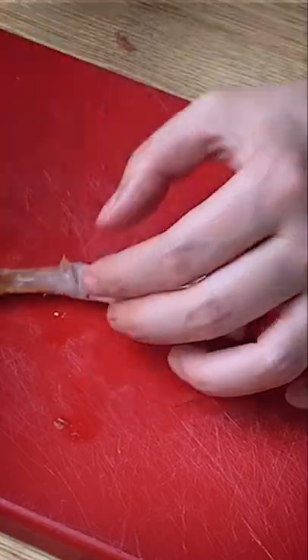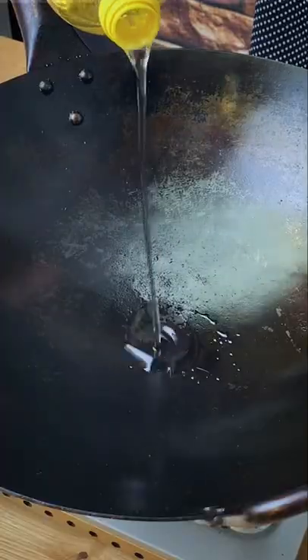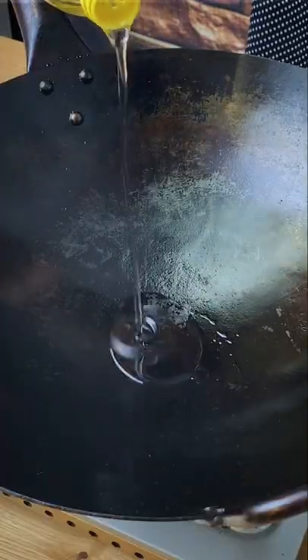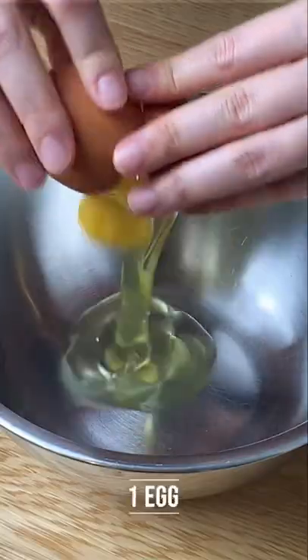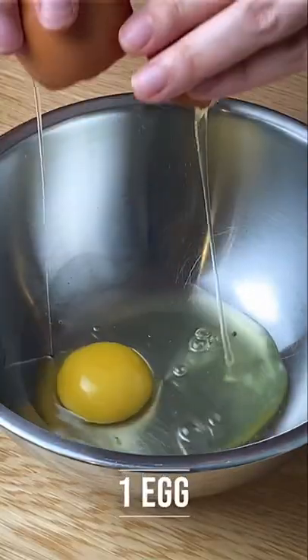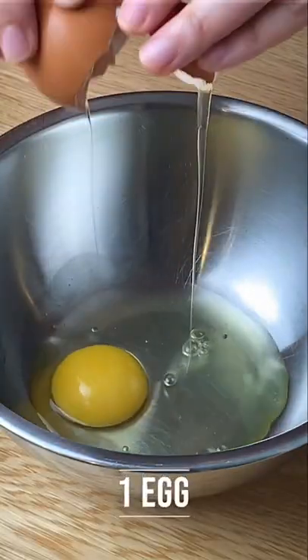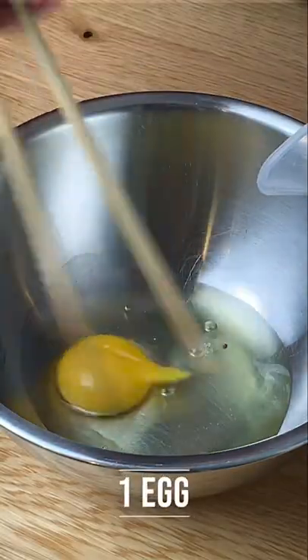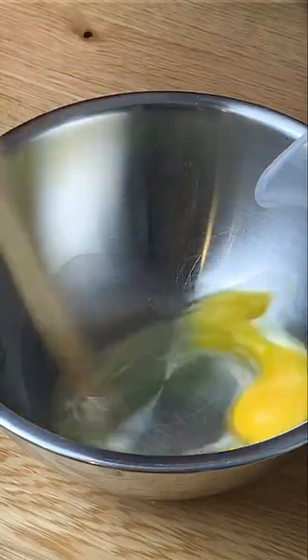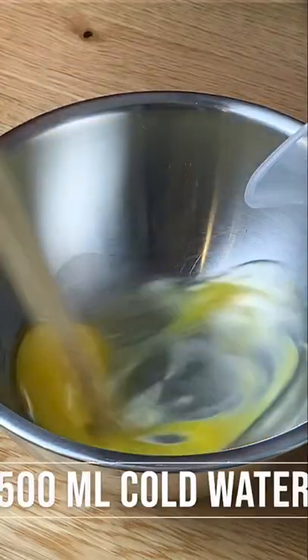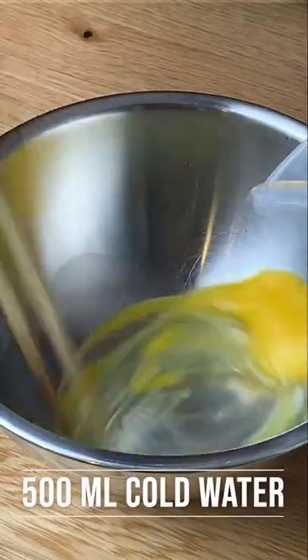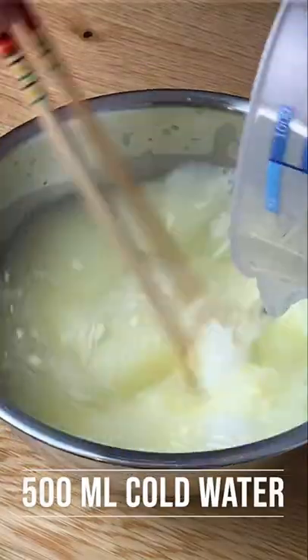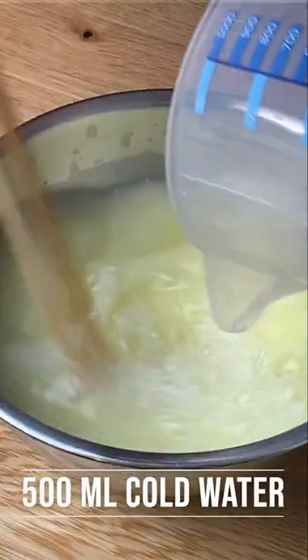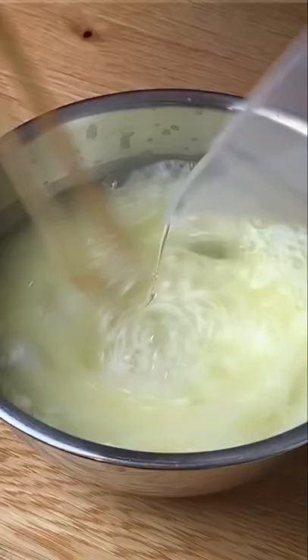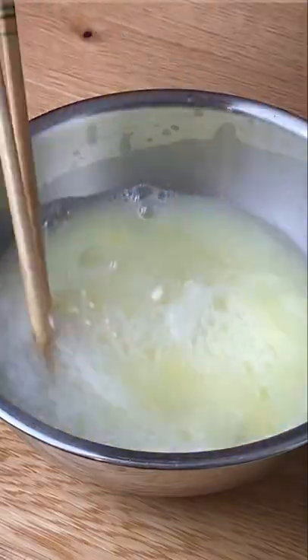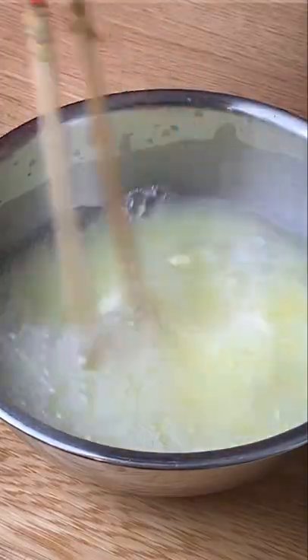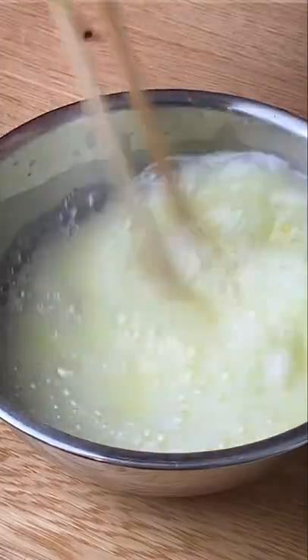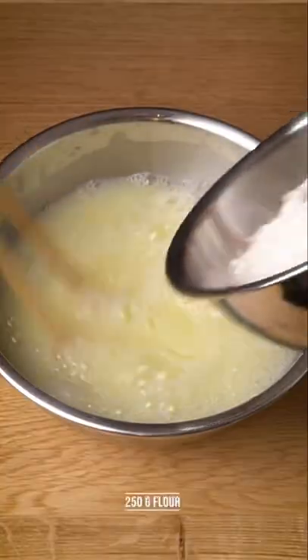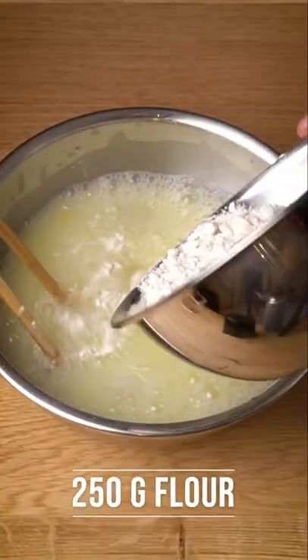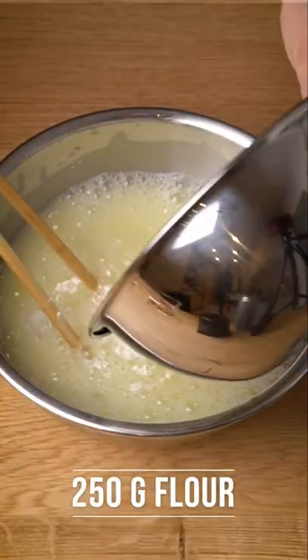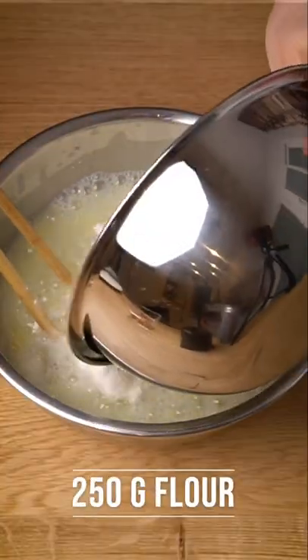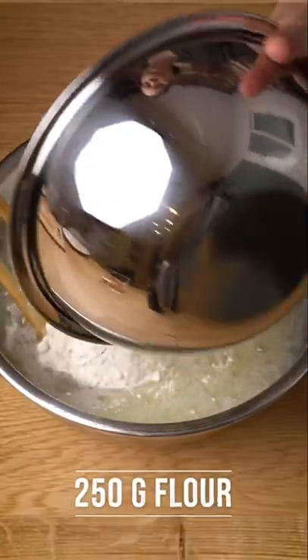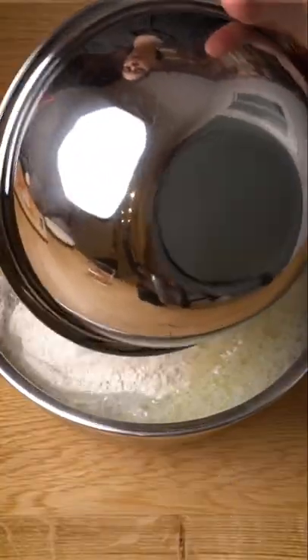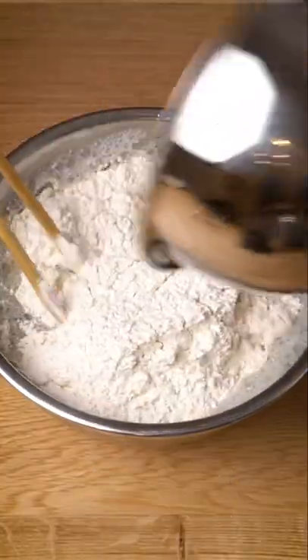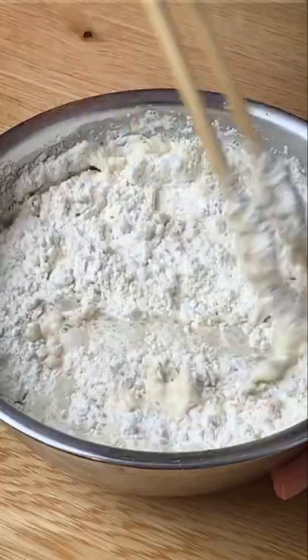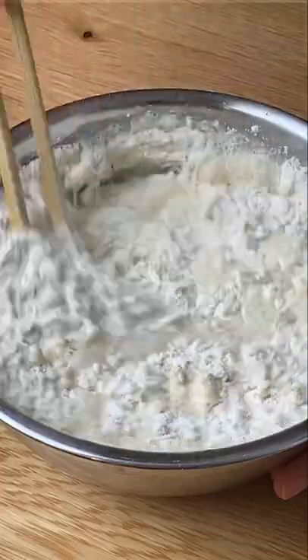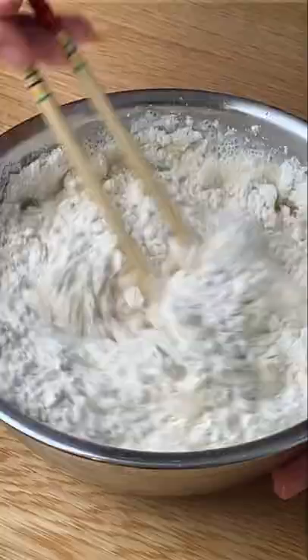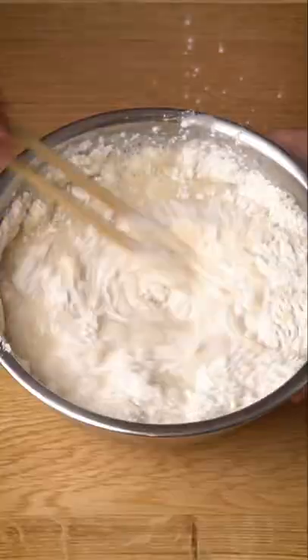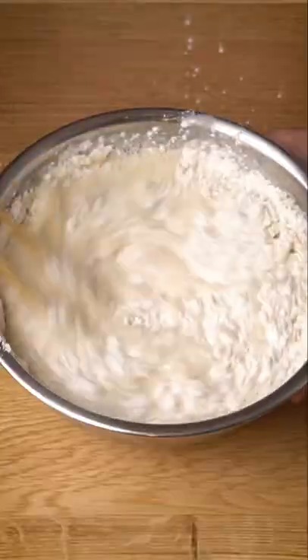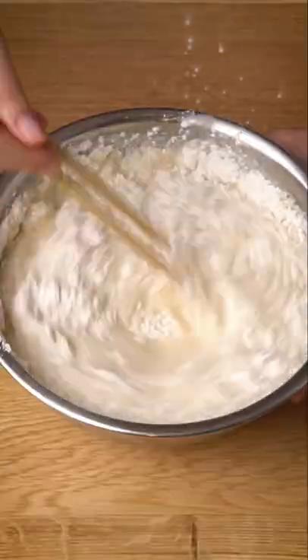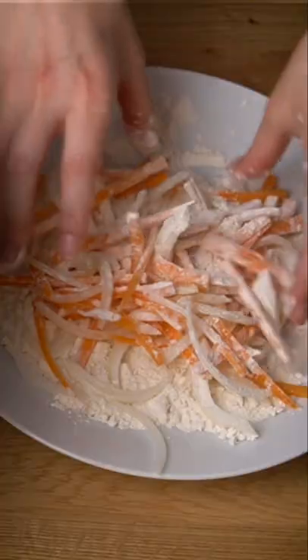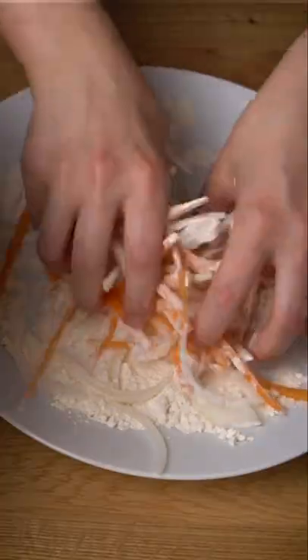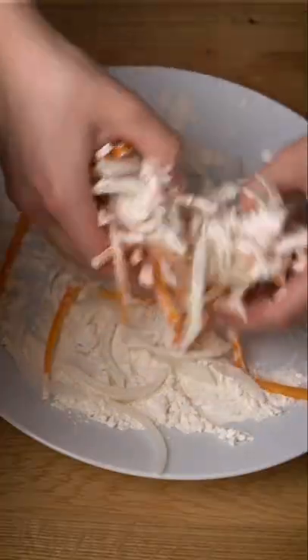Let's add some oil to the wok and heat it up. In a bowl, let's add an egg and some cold water. Give it a mix and add the flour. Mix it again. Don't worry if there are lumps — we want to avoid developing the gluten.